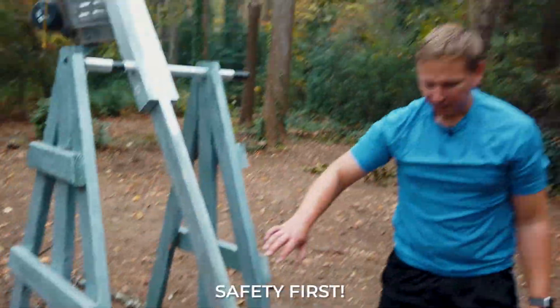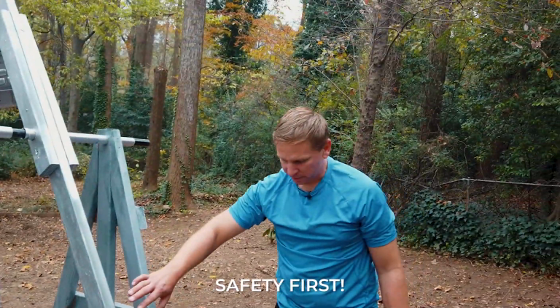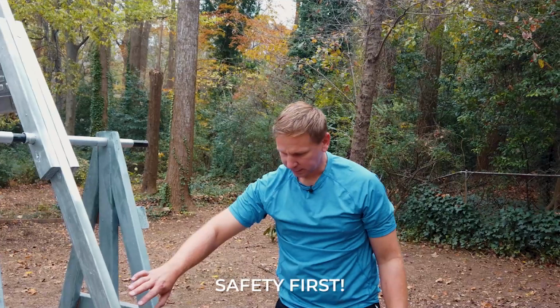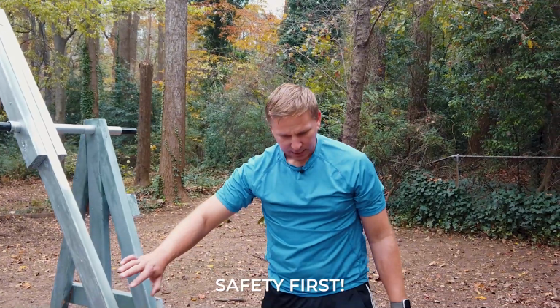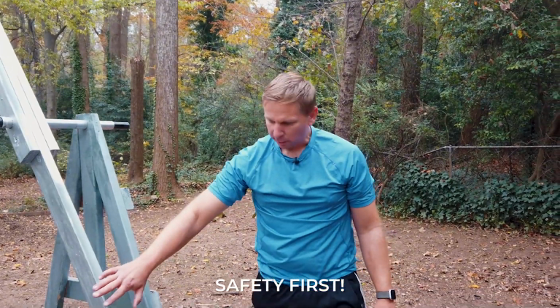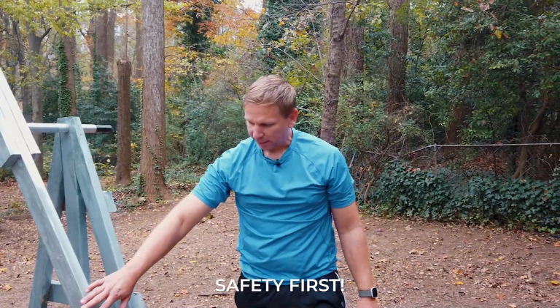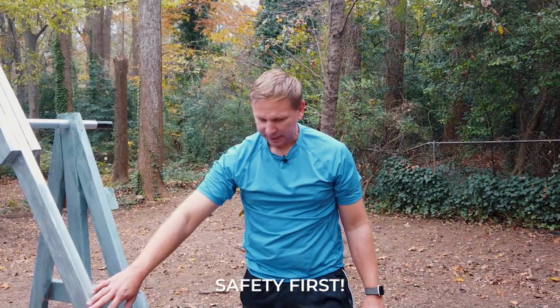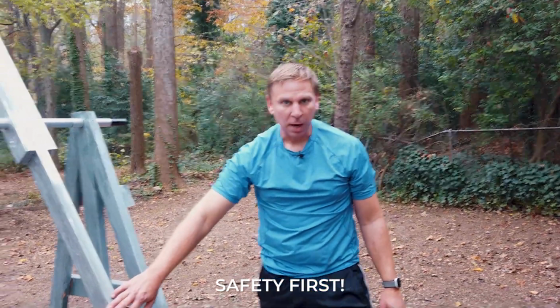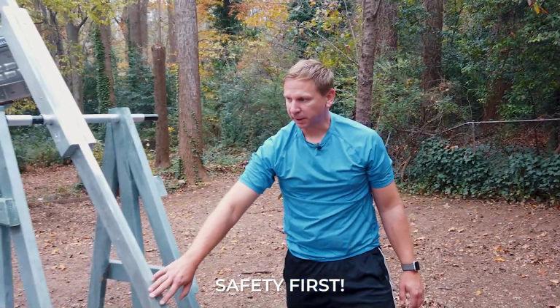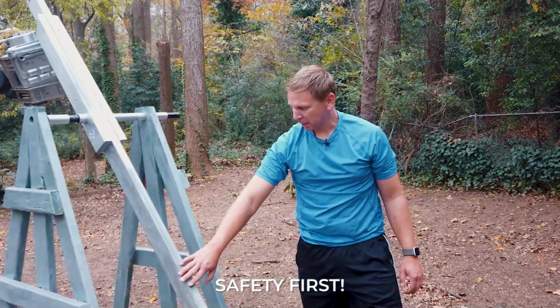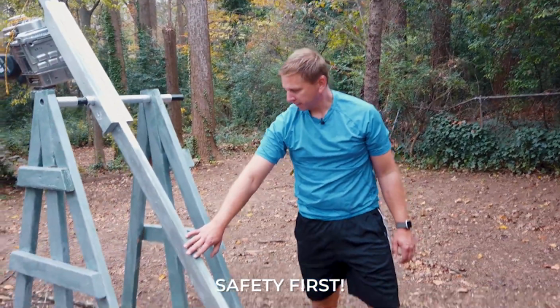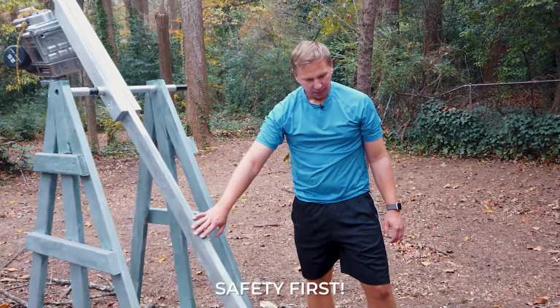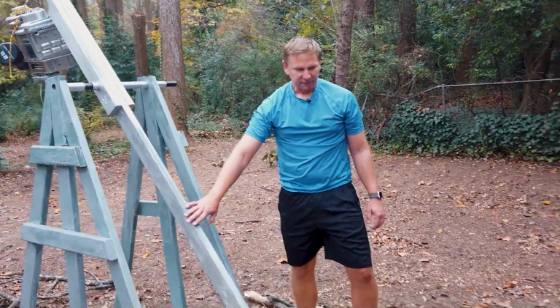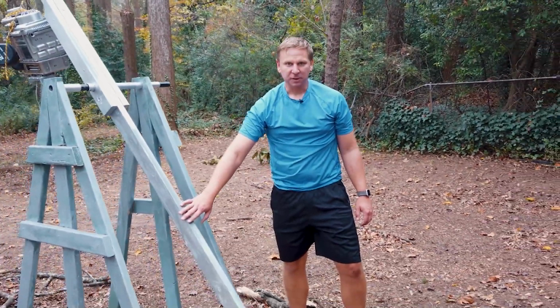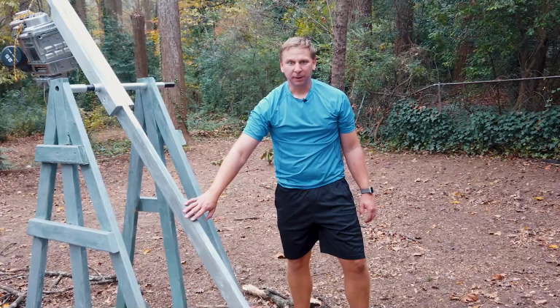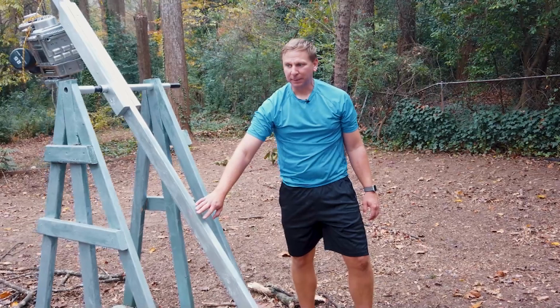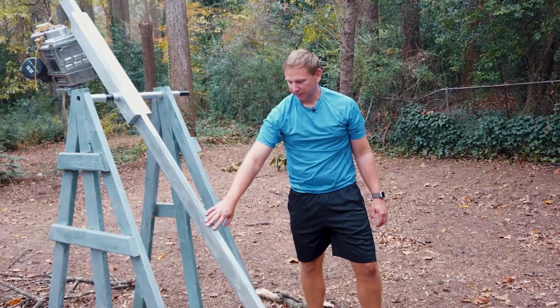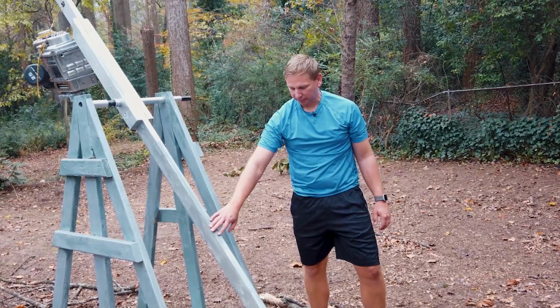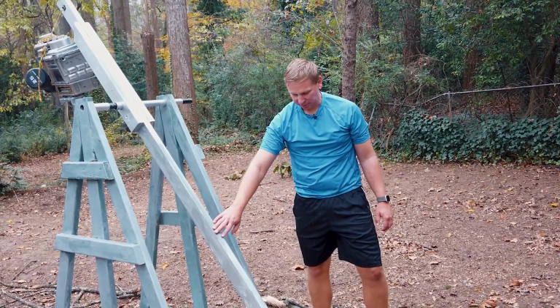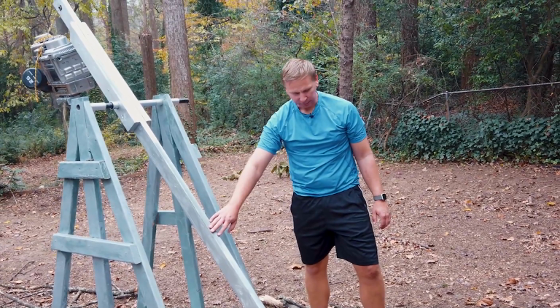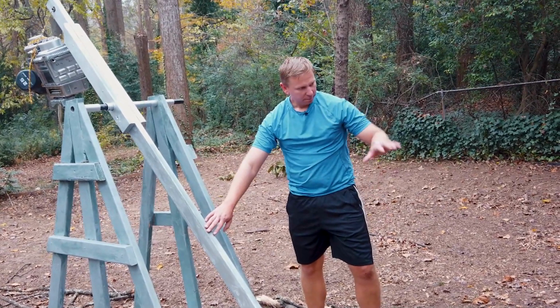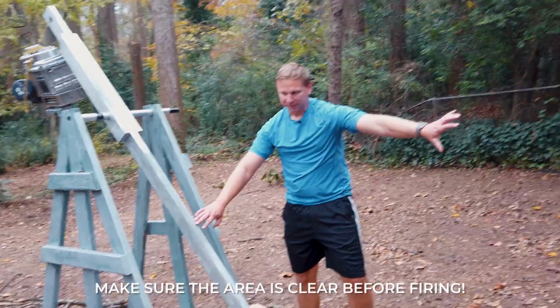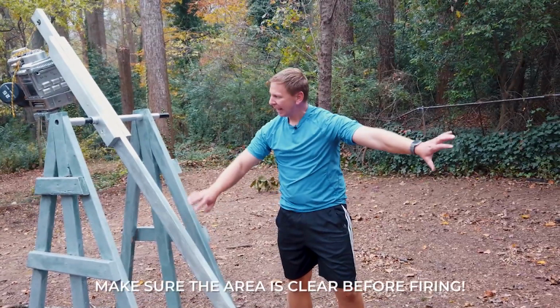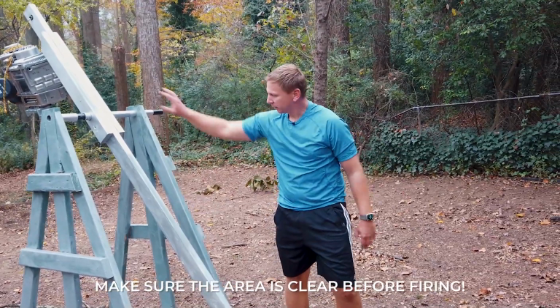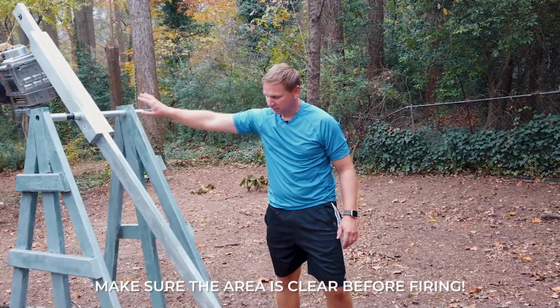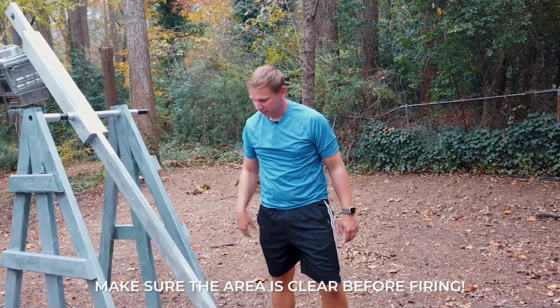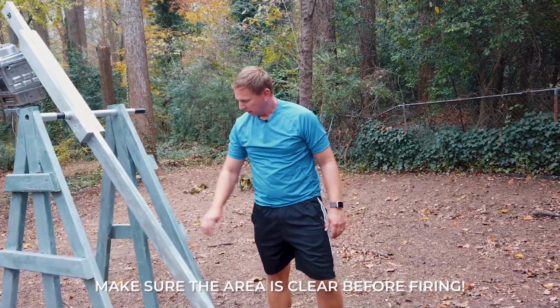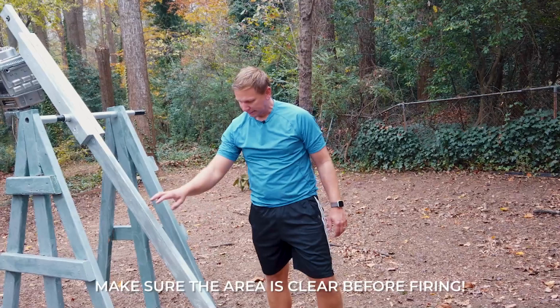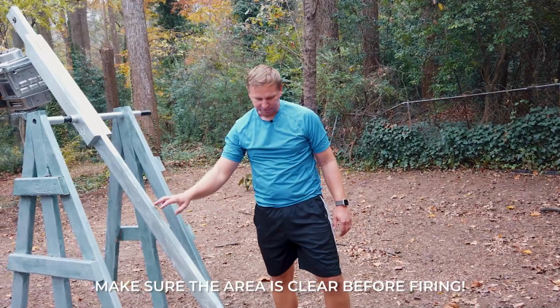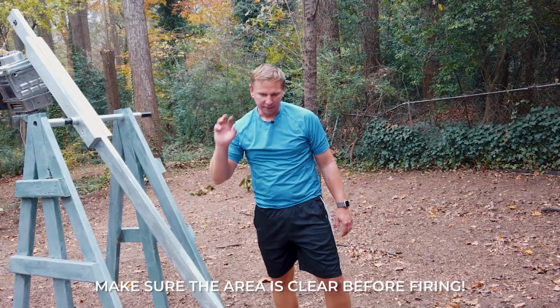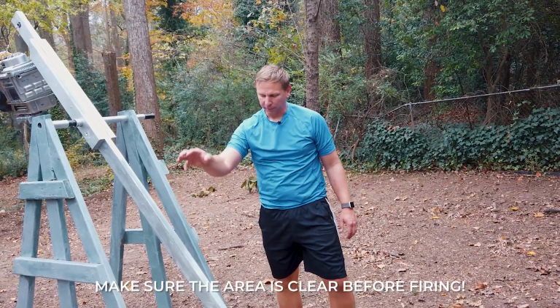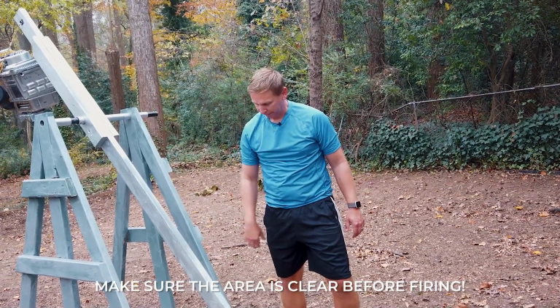Safety is really important with these things. The thing I always tell everybody is it will take your arm off, it'll take your face off. If it can smash a ten pound pumpkin it can do a lot of damage to you. So make sure nobody stands behind it, nobody stands in front of it, and when you're firing make sure people are cleared from it.